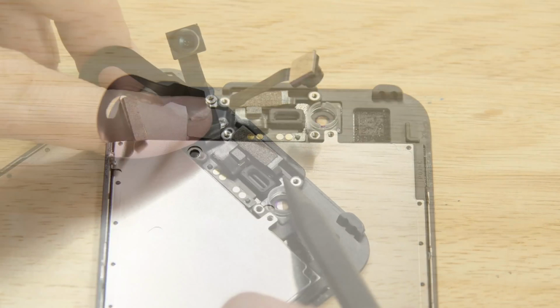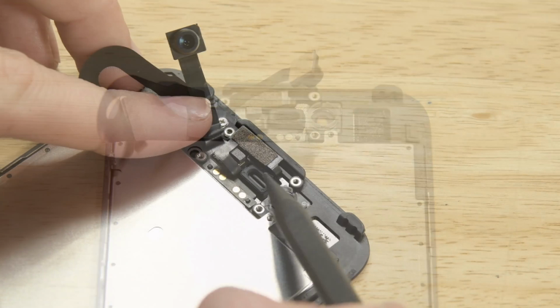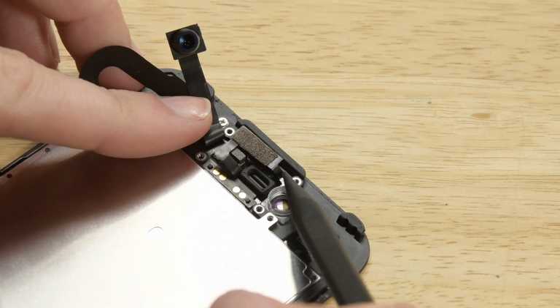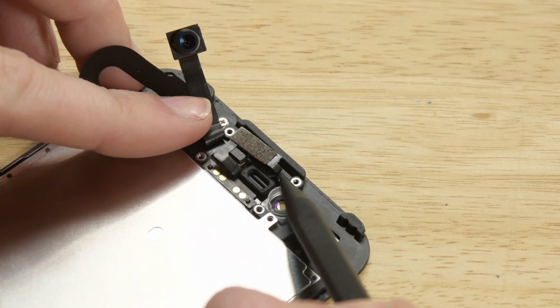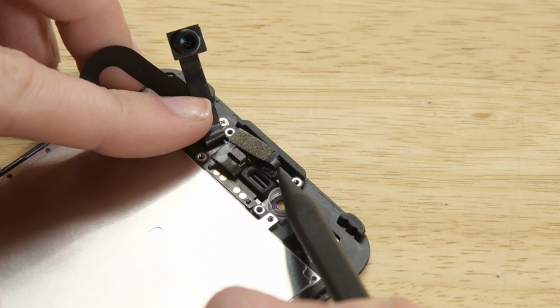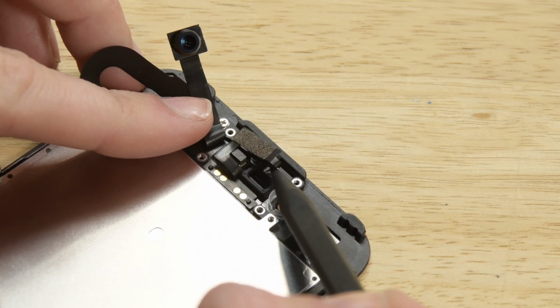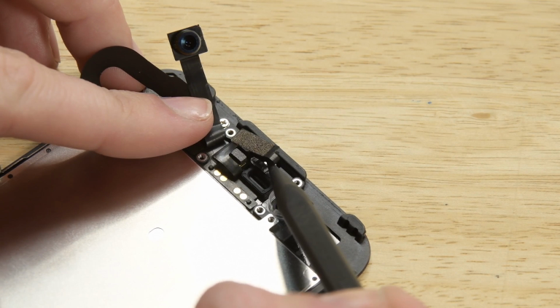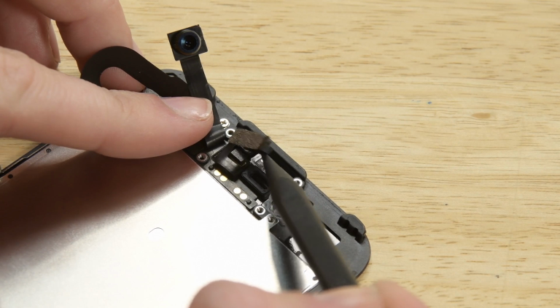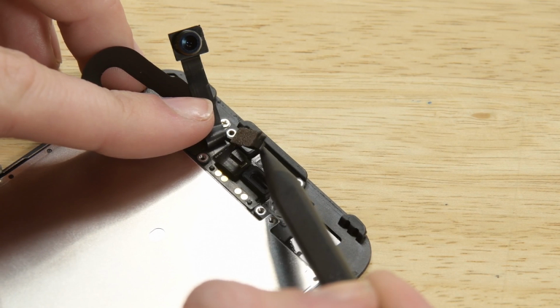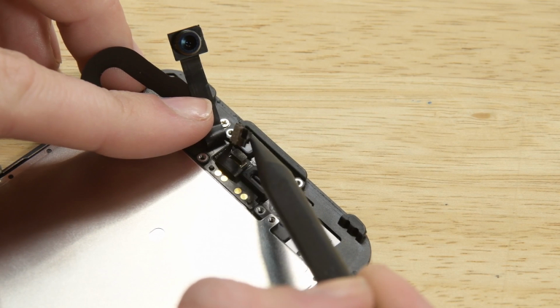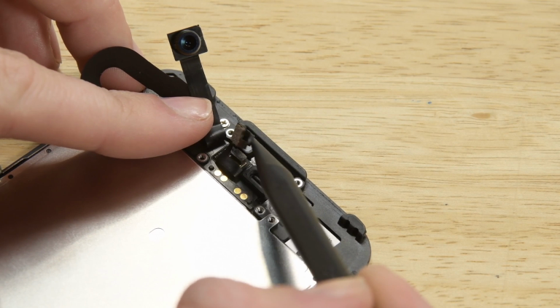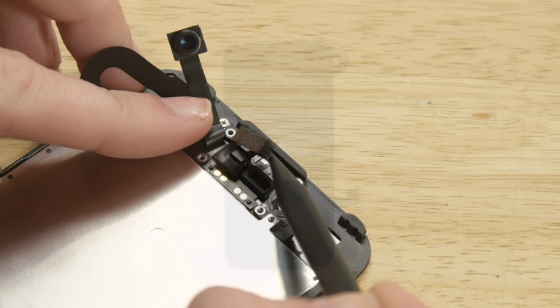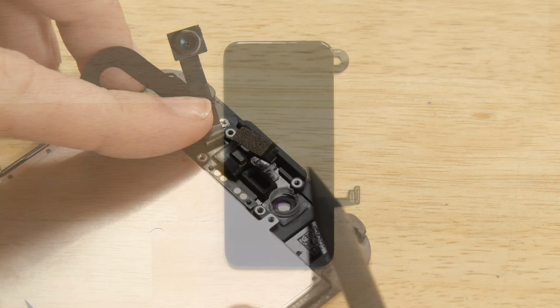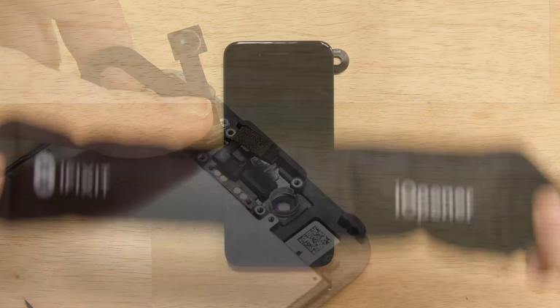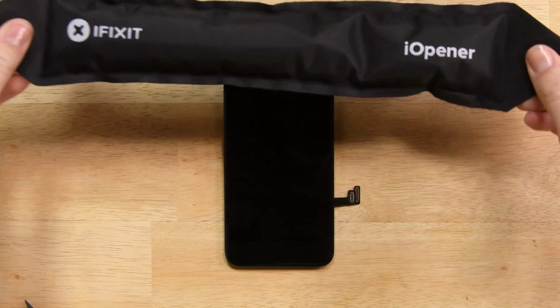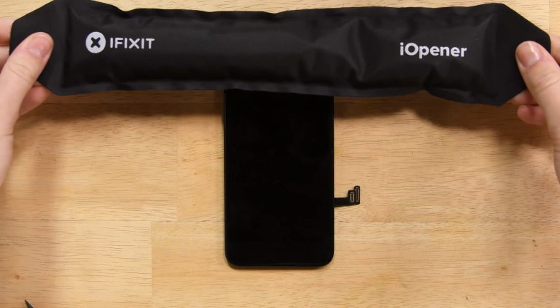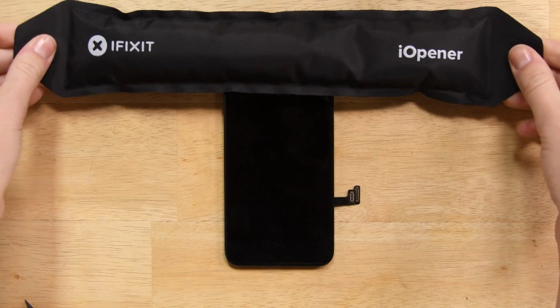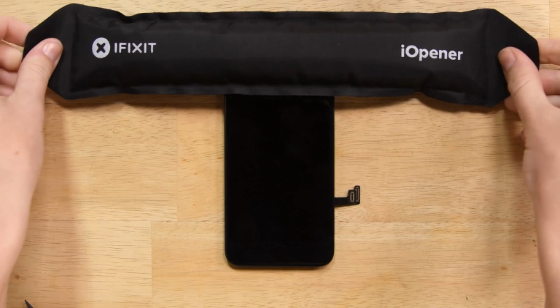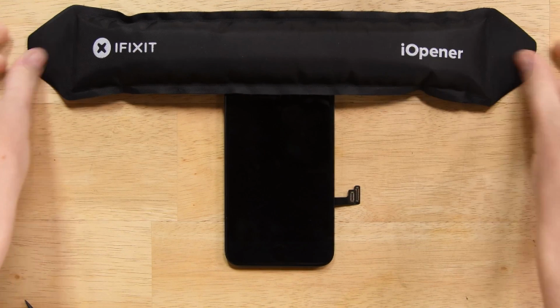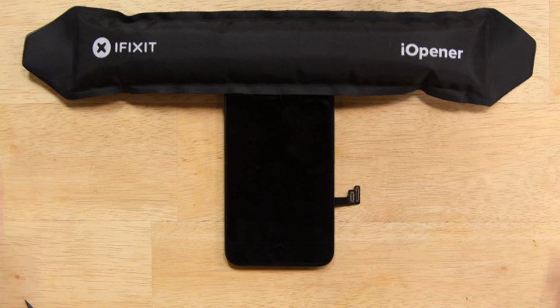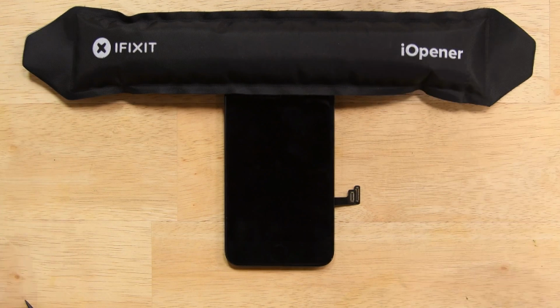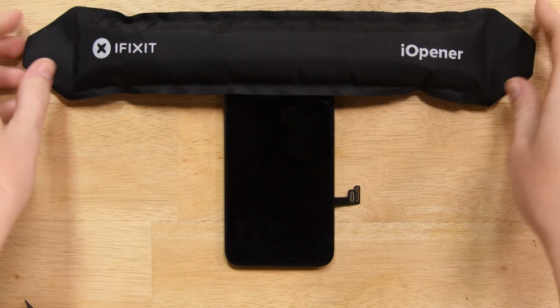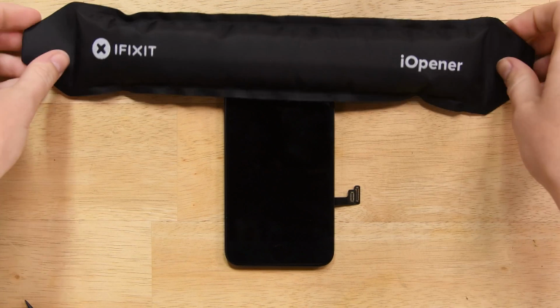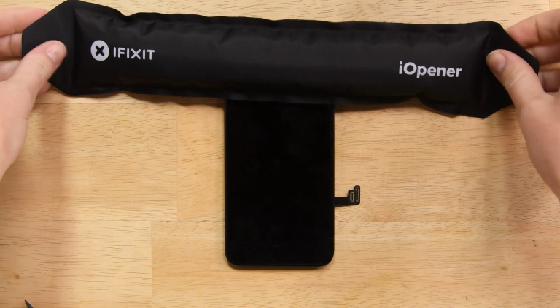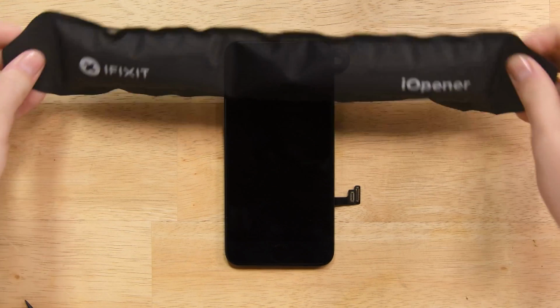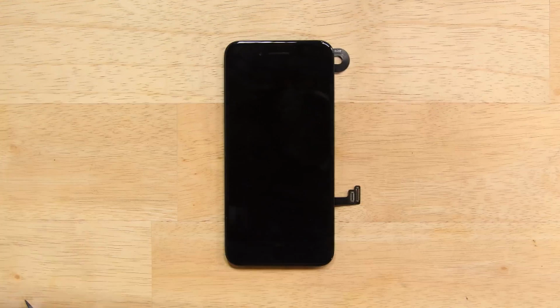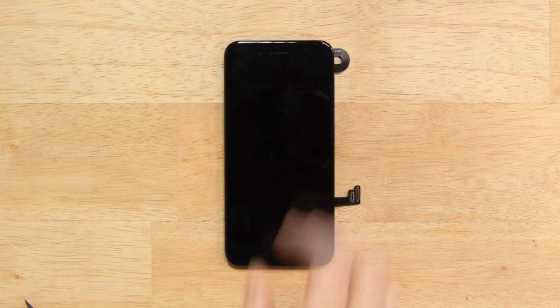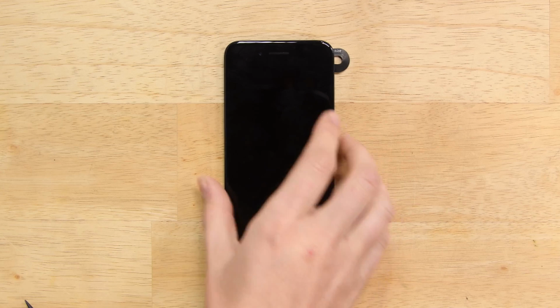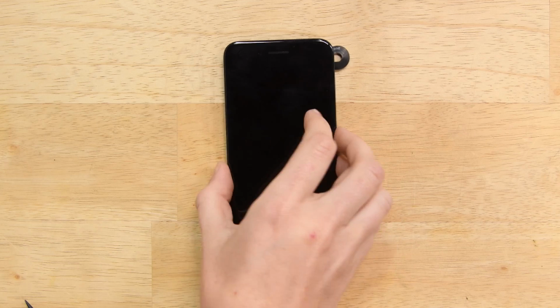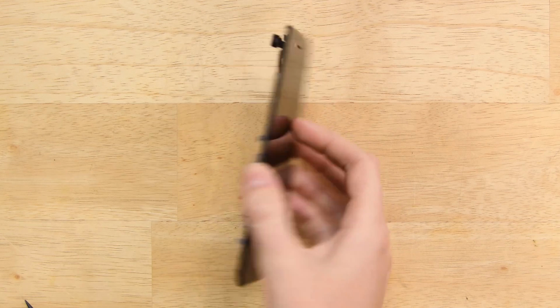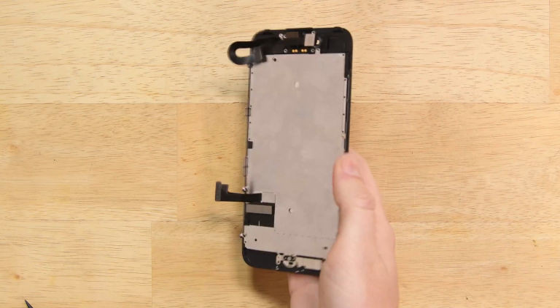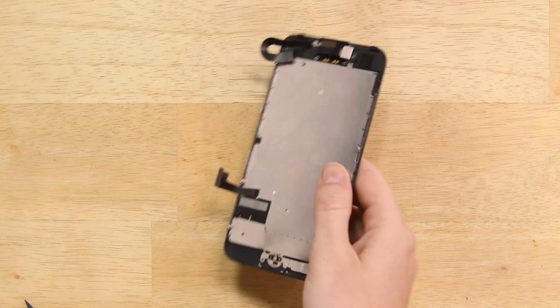Move on to the two Phillips screws to free the earpiece speaker from the front panel. Grab your spudger again and gently pry the ambient light sensor out of its recess on the front panel. Now reheat your eye opener and apply it to the upper edge of the display assembly to soften the adhesive holding the front camera and sensor assembly in place.